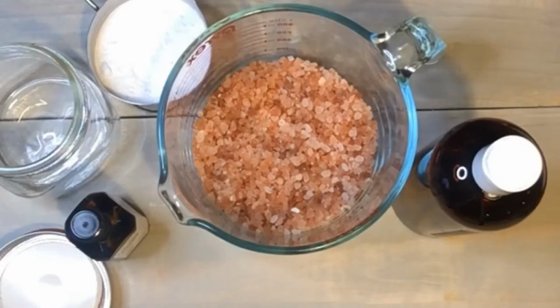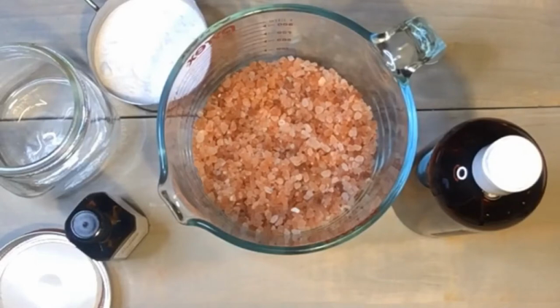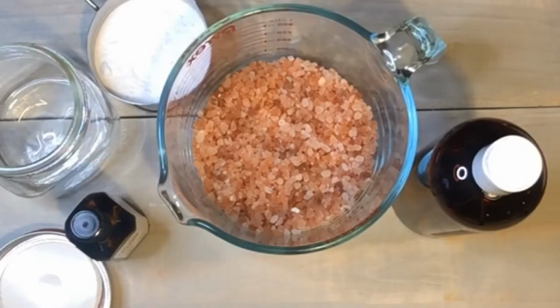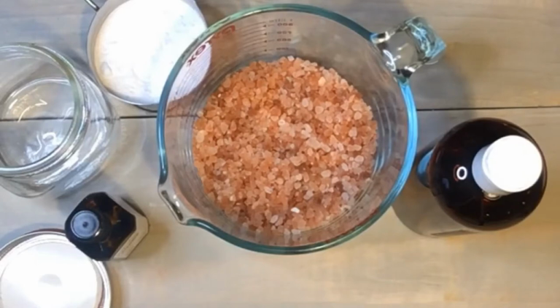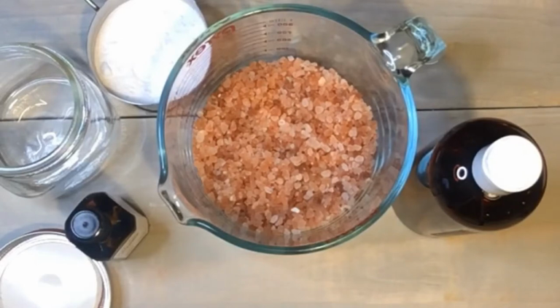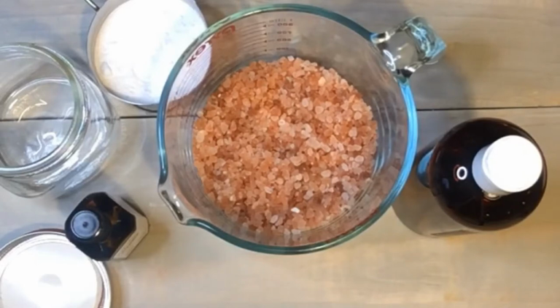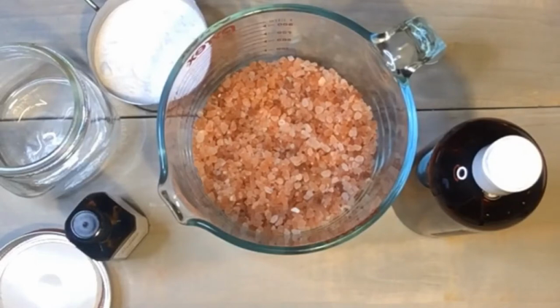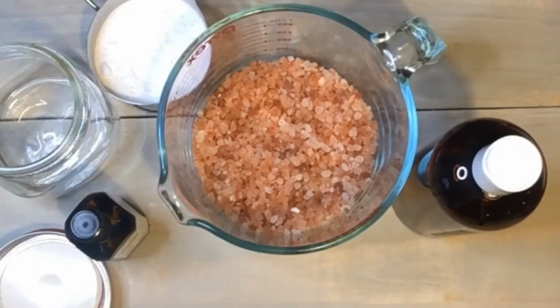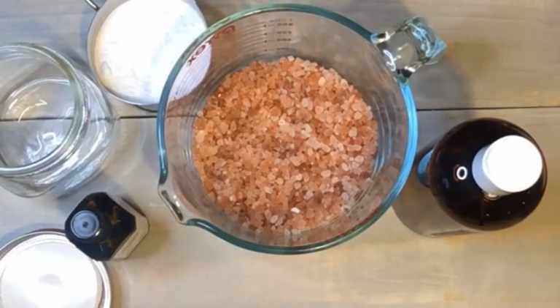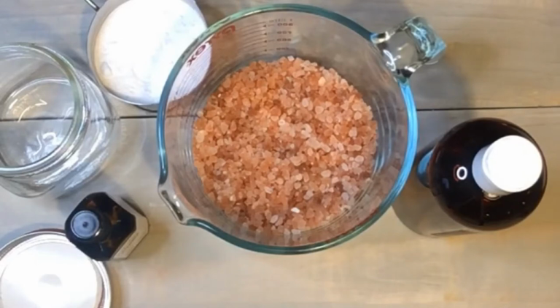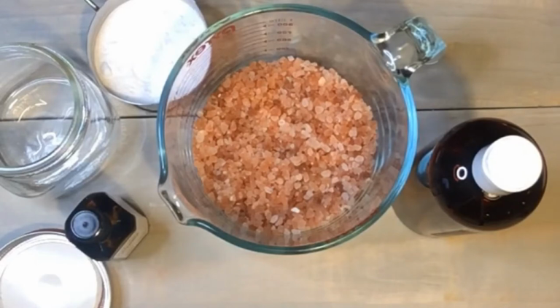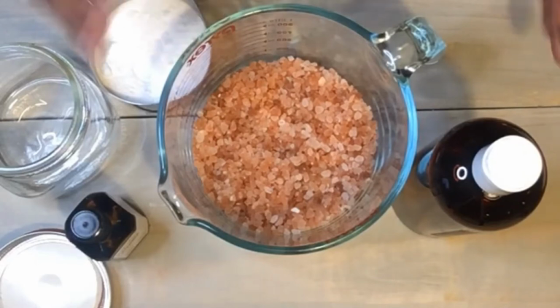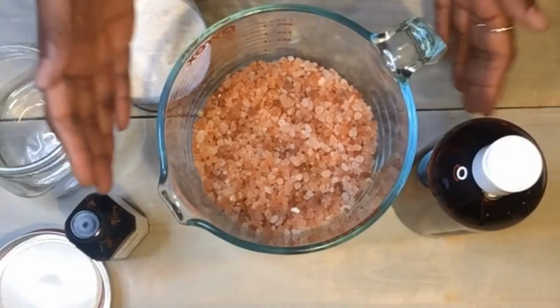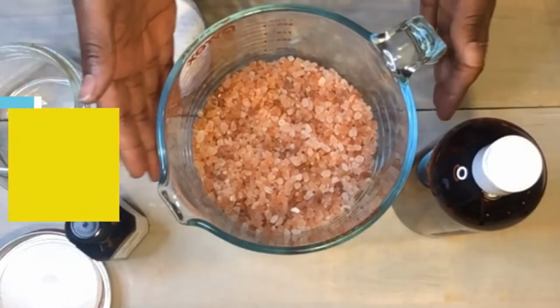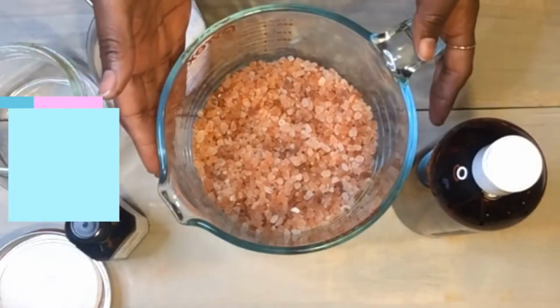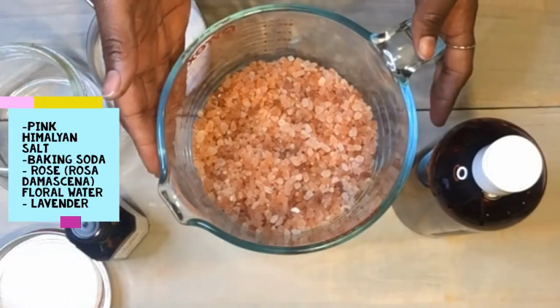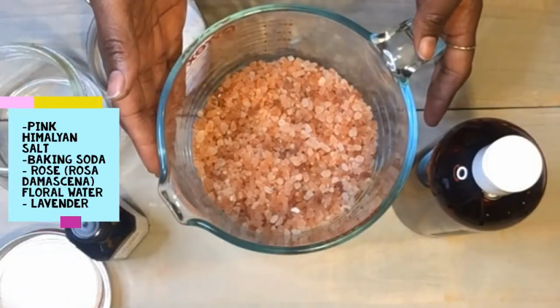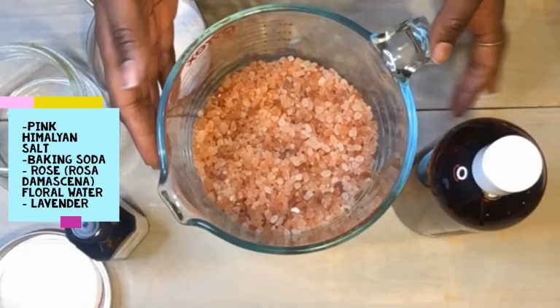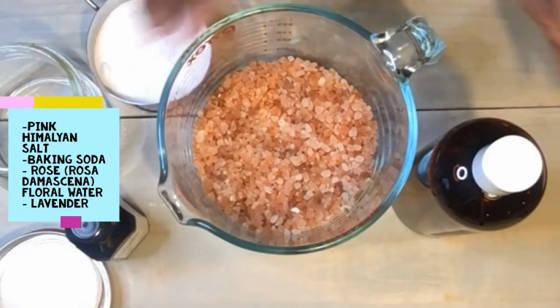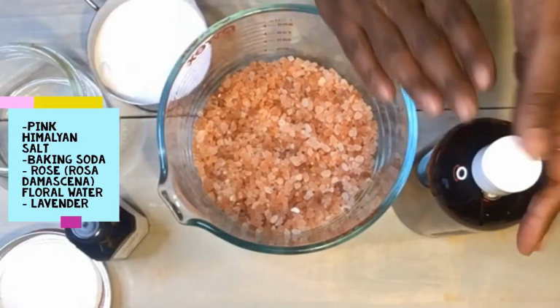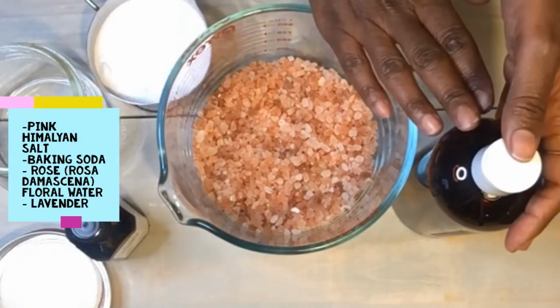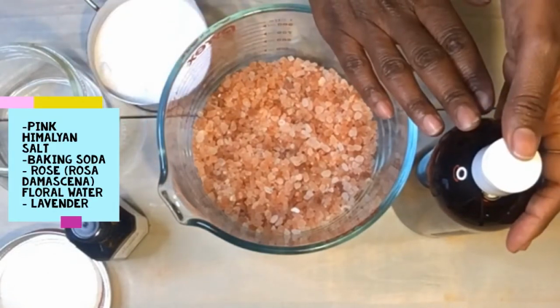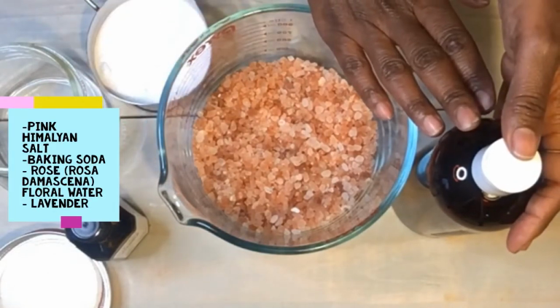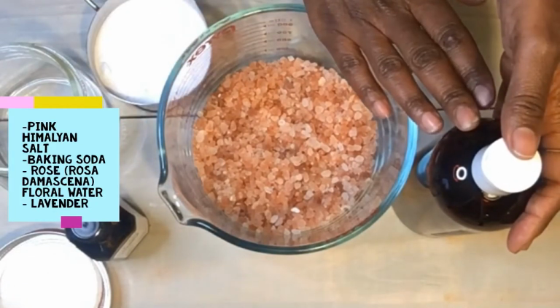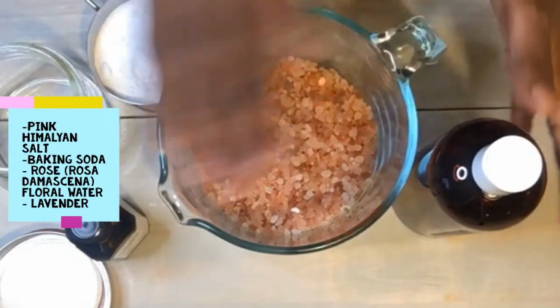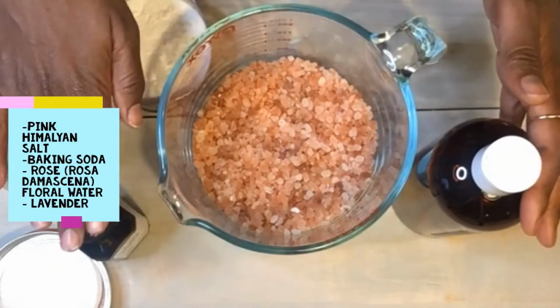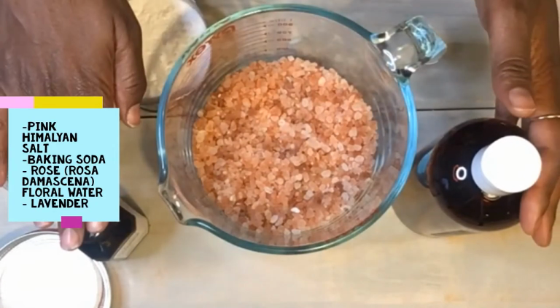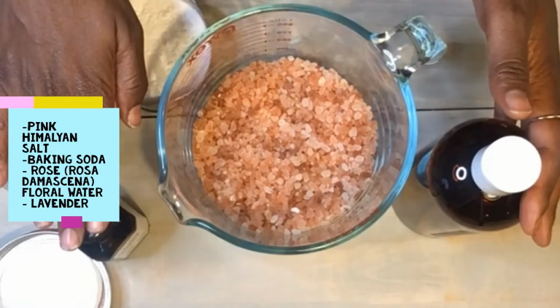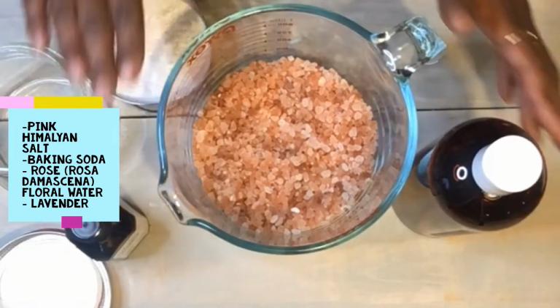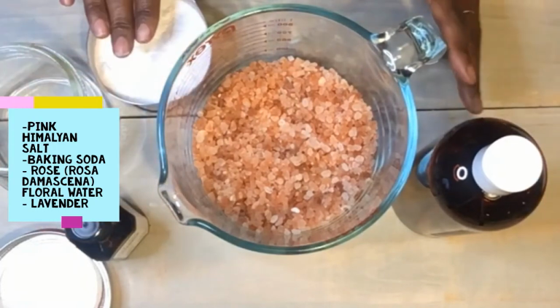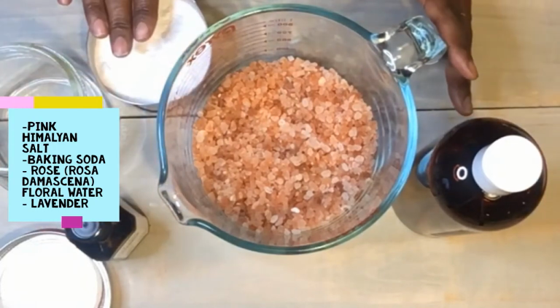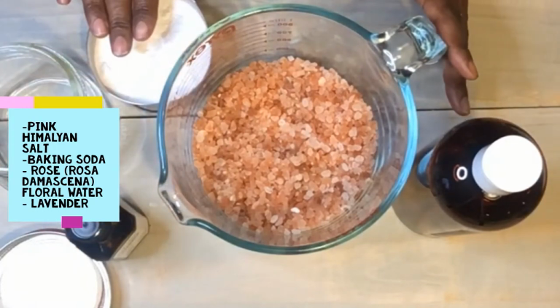In my bath soak is salt, rose floral water, essential oil, and baking soda.